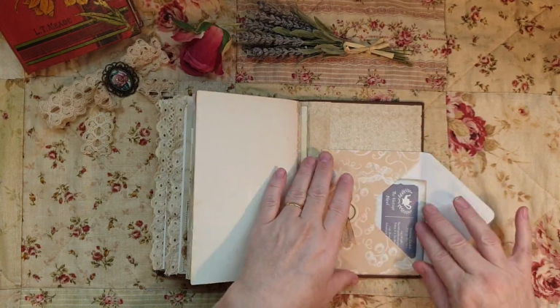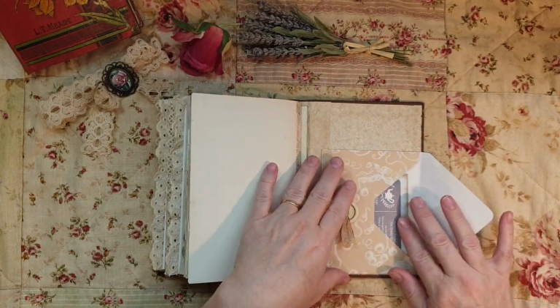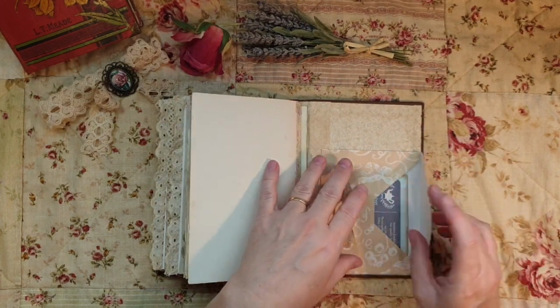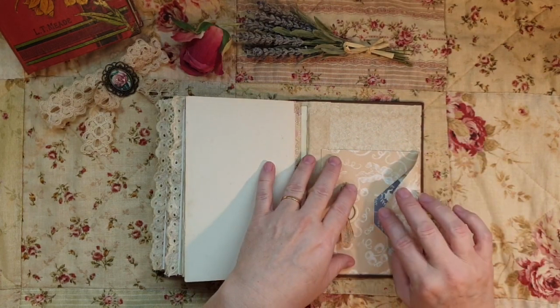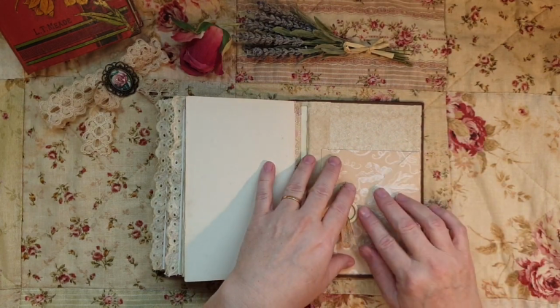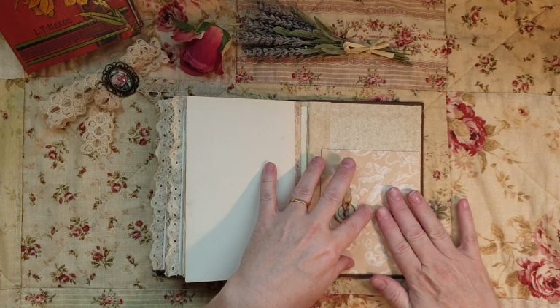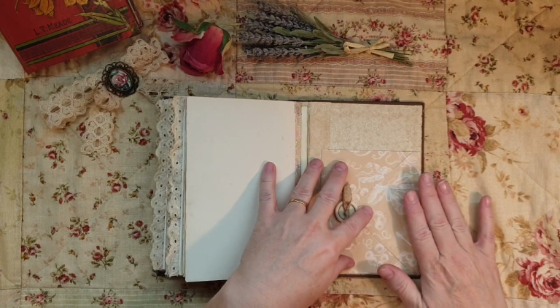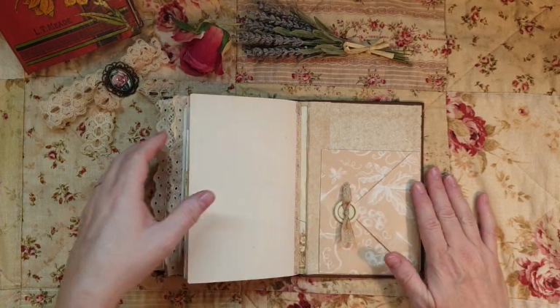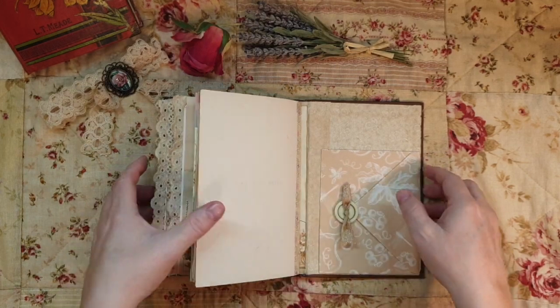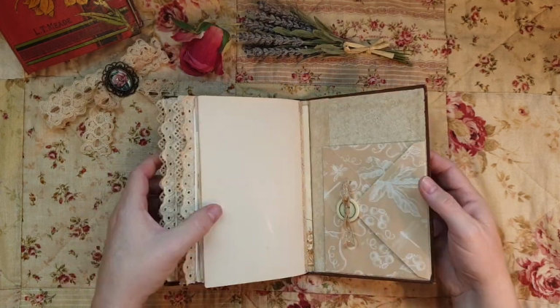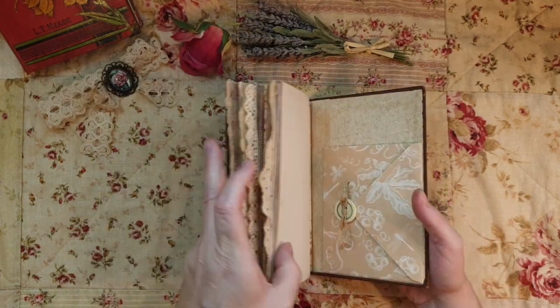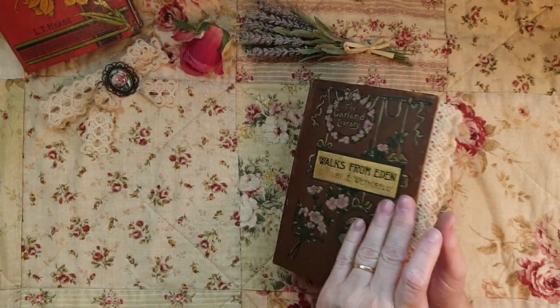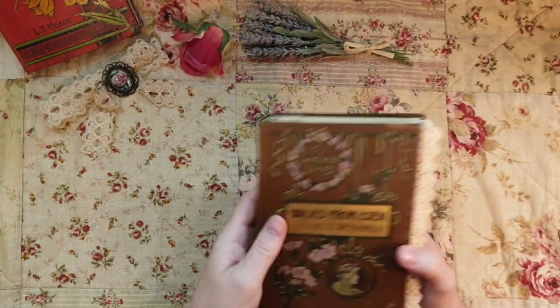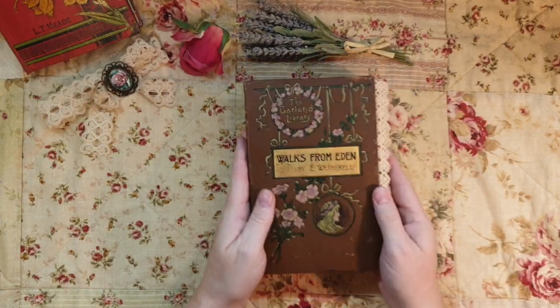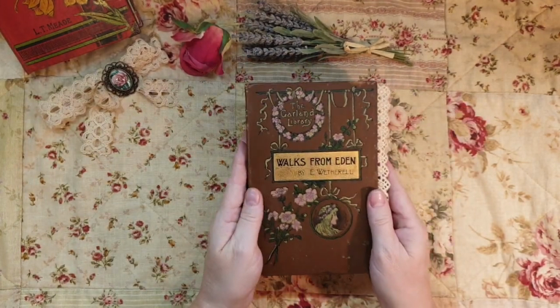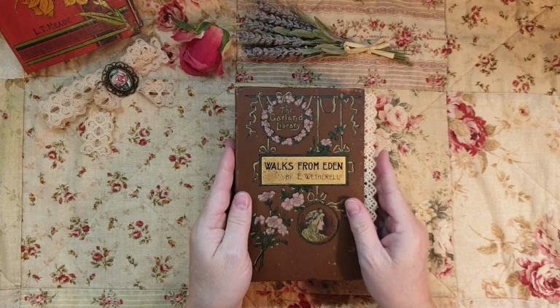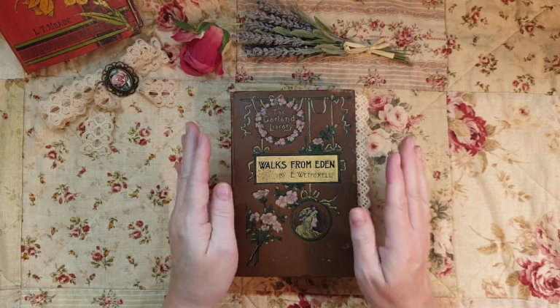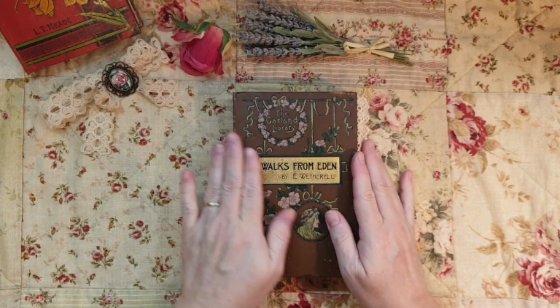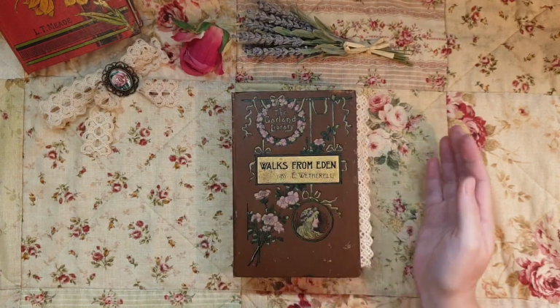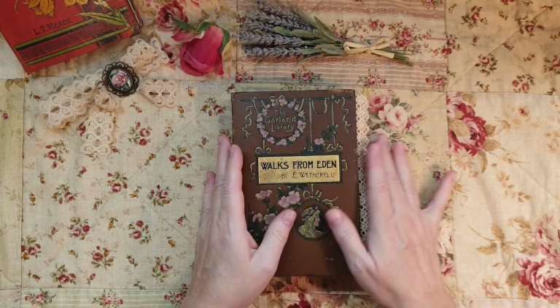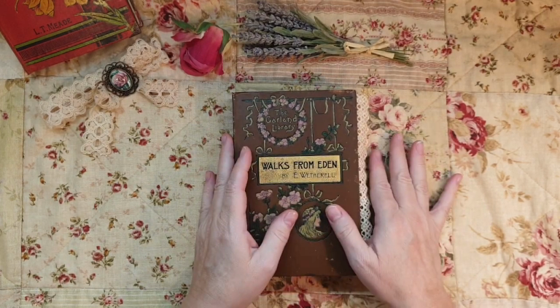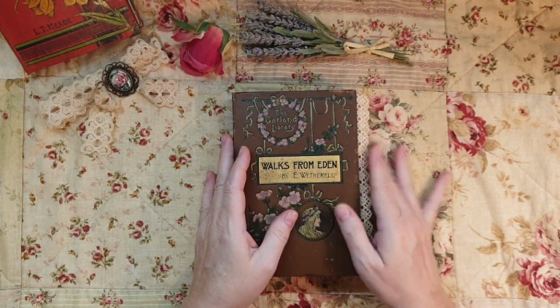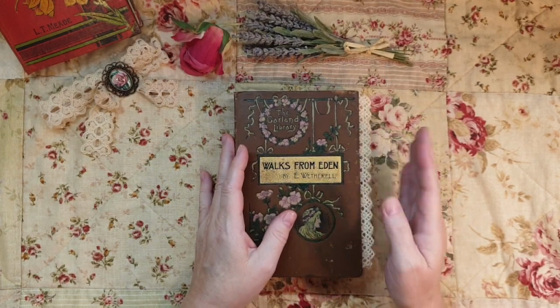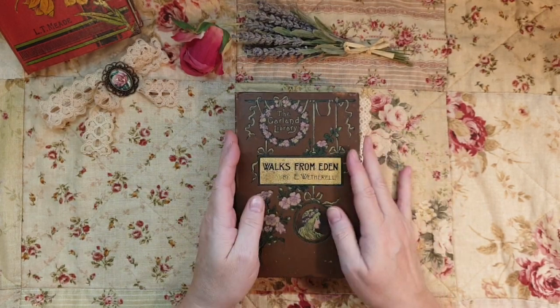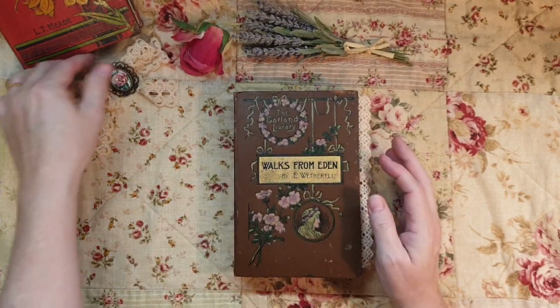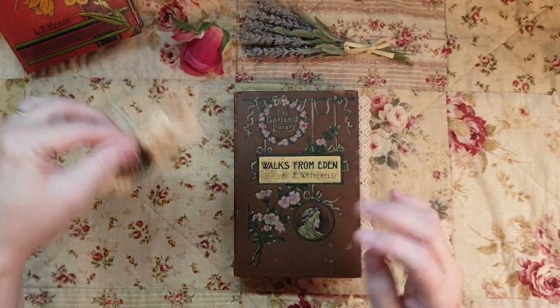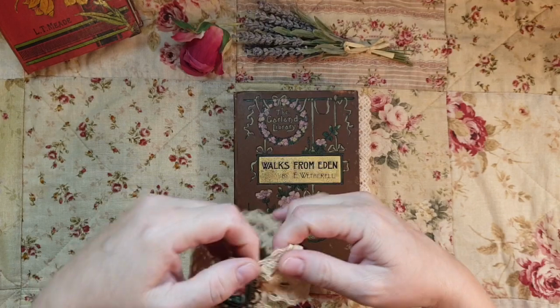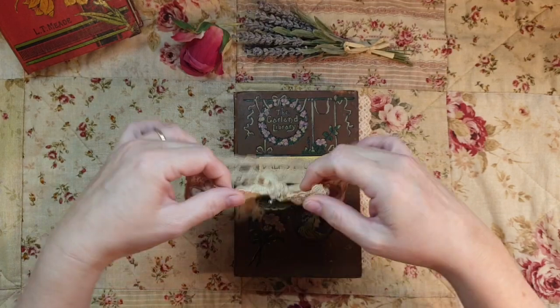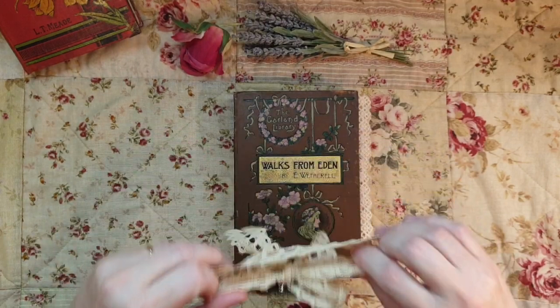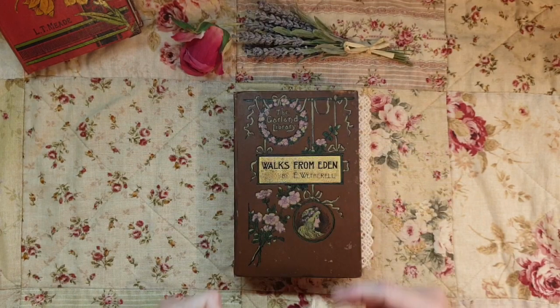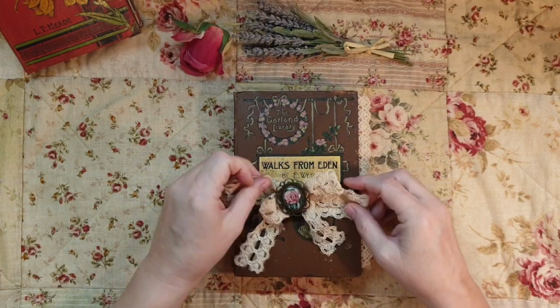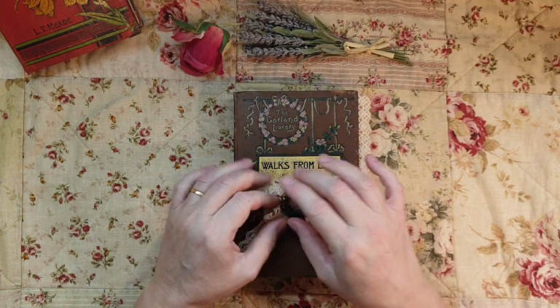This is going to be for sale on my Etsy store. This was a real labor of love and I enjoyed making this so much - it was beautiful.